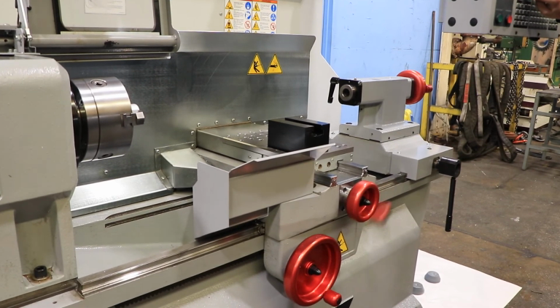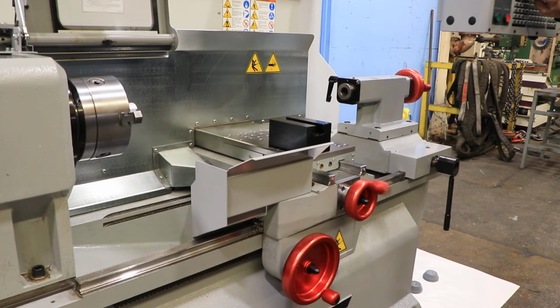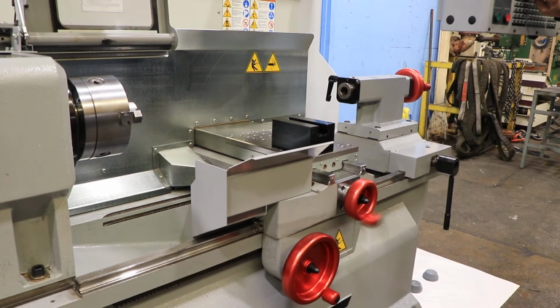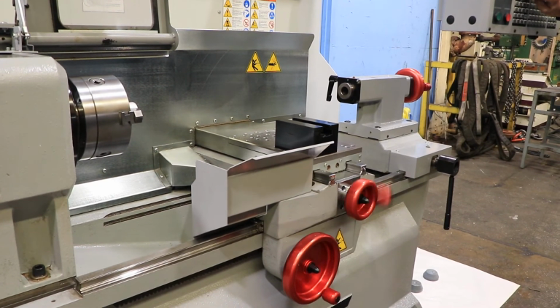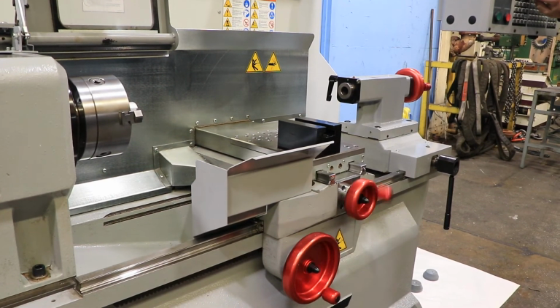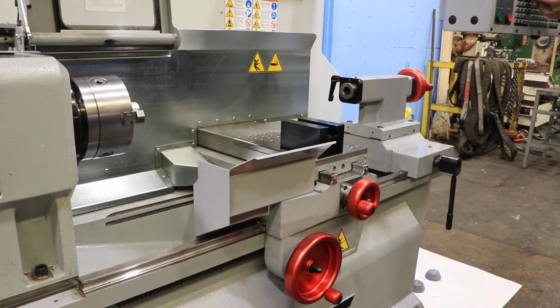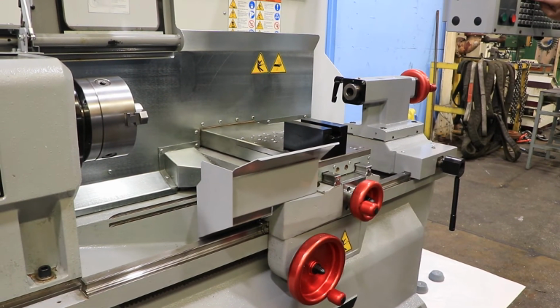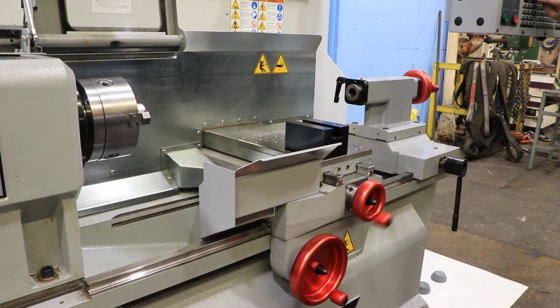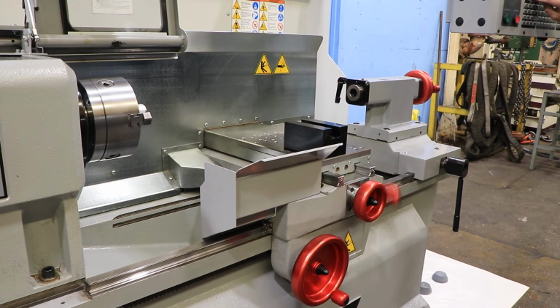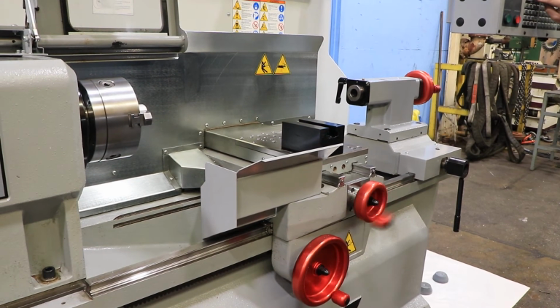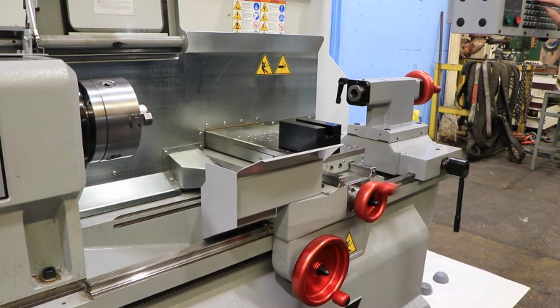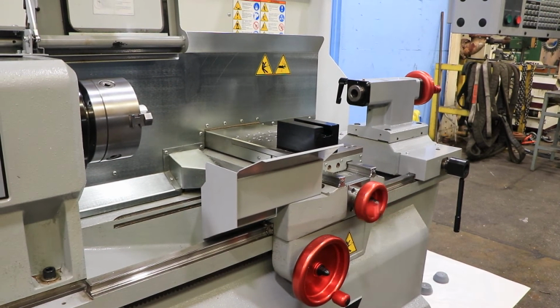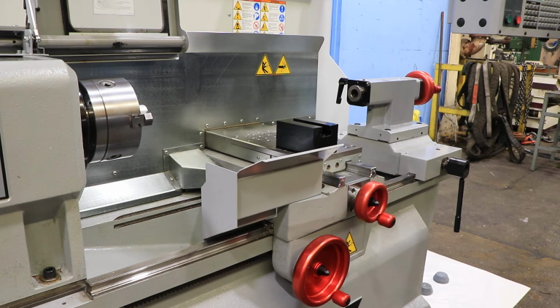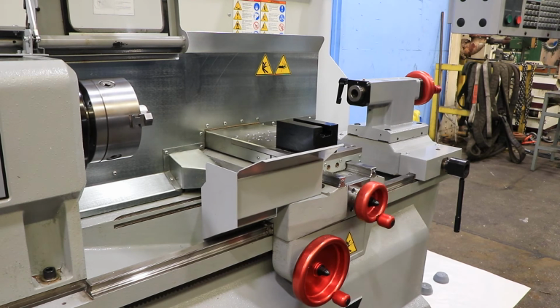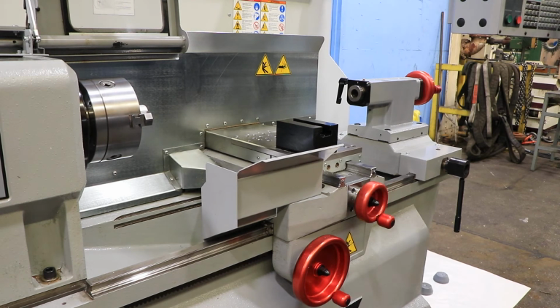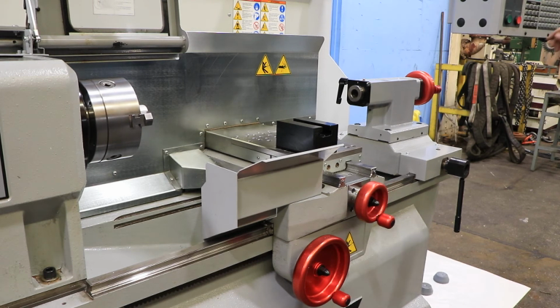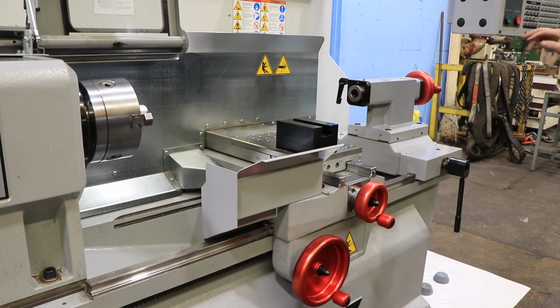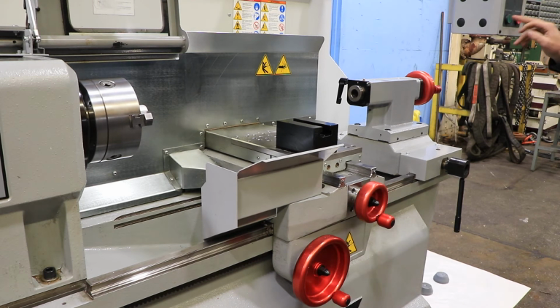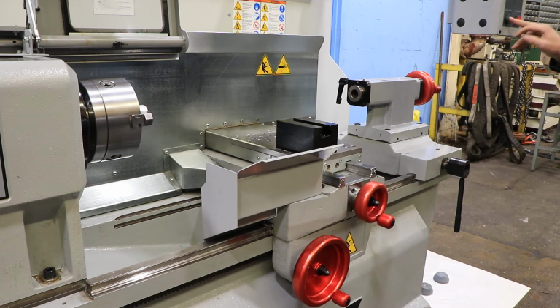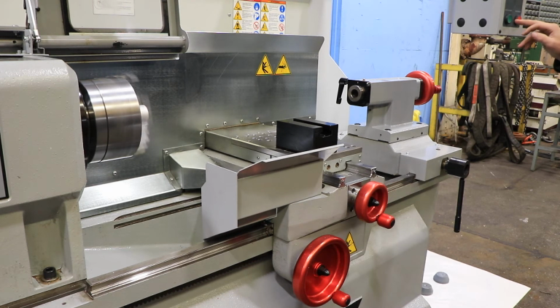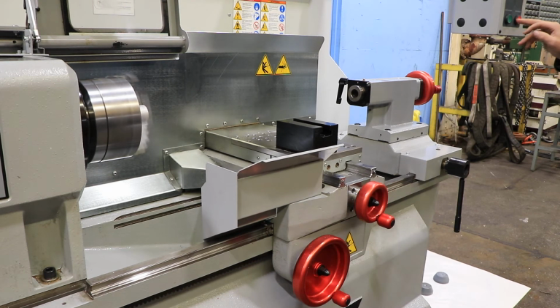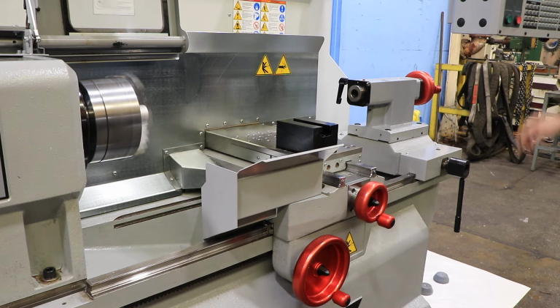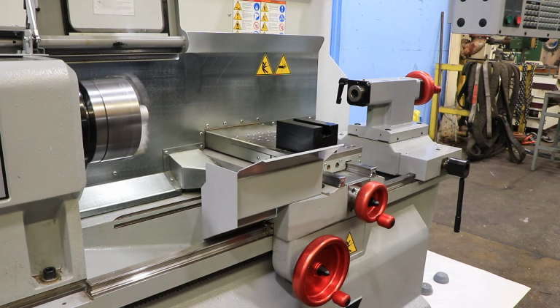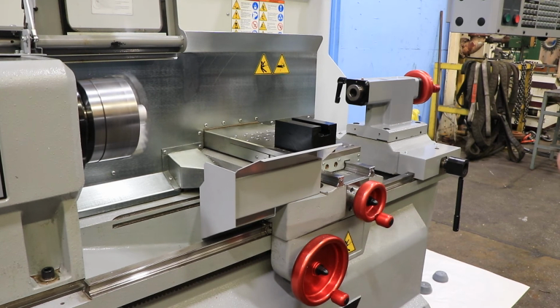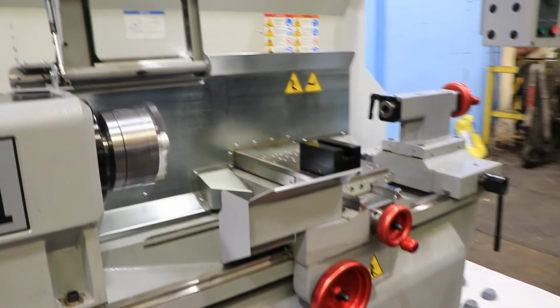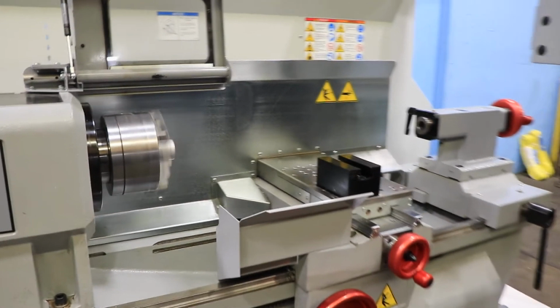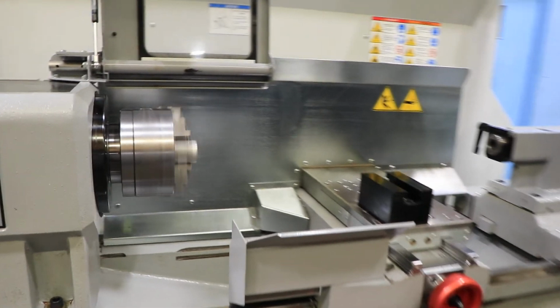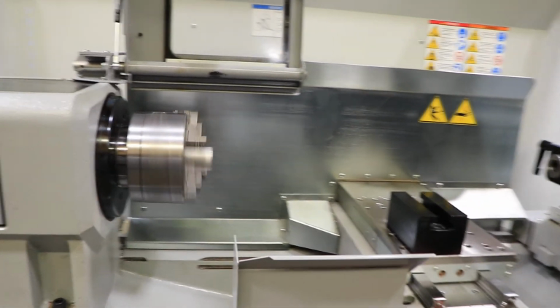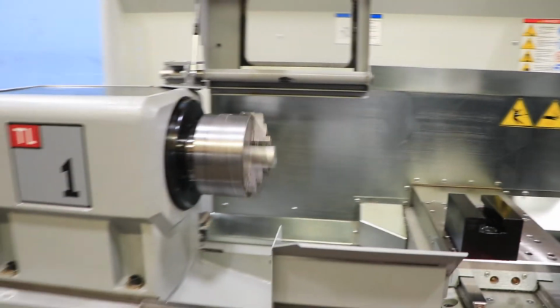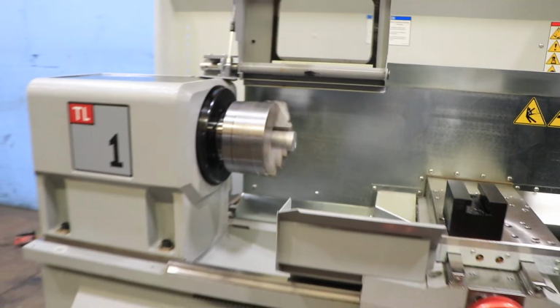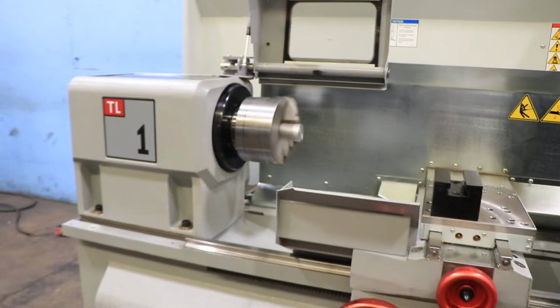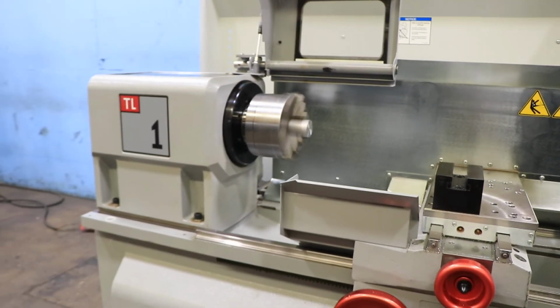This machine is super quiet, very low hours, original paint. It's a 2,000 RPM spindle speed max.